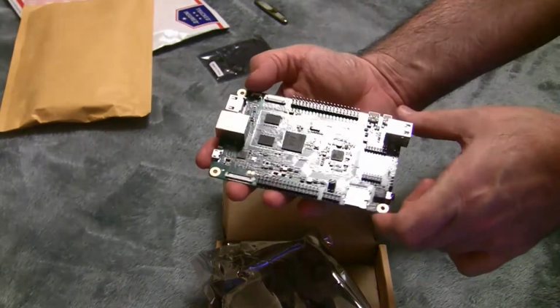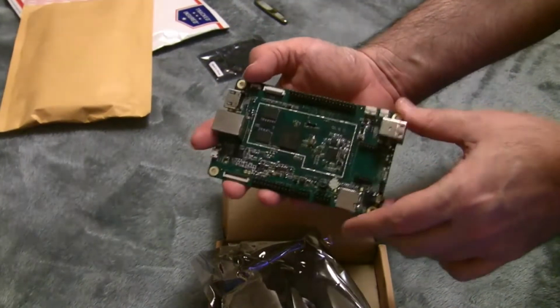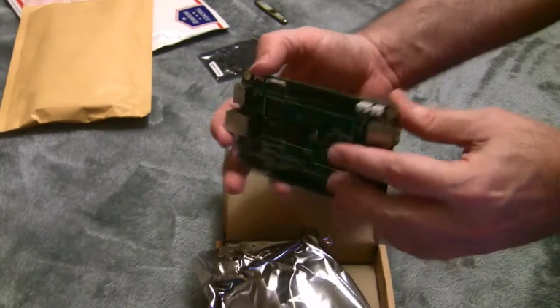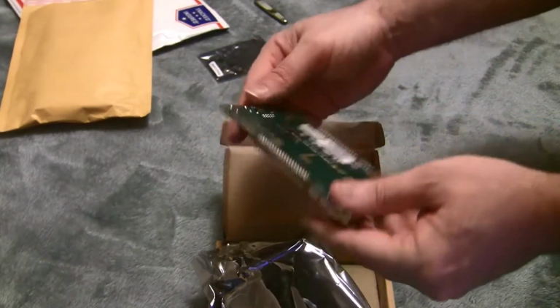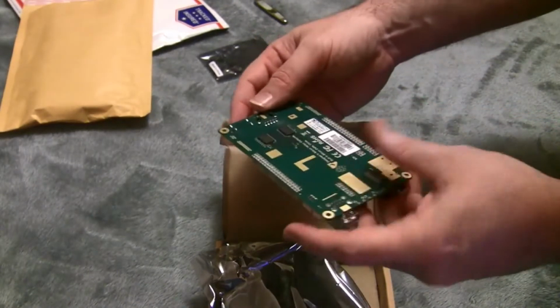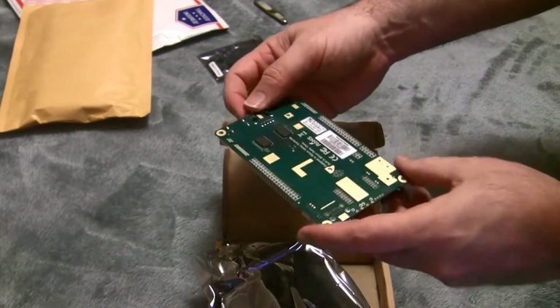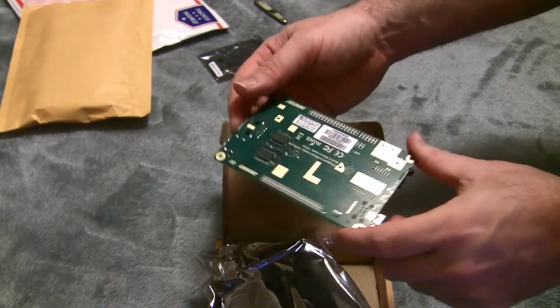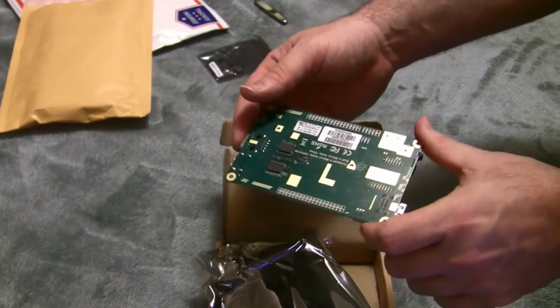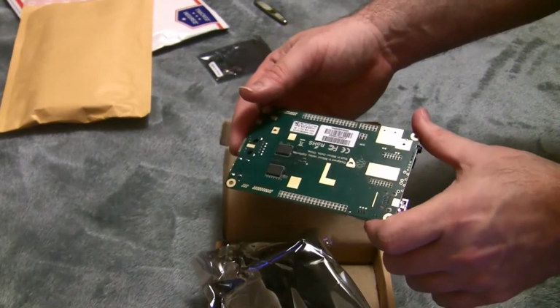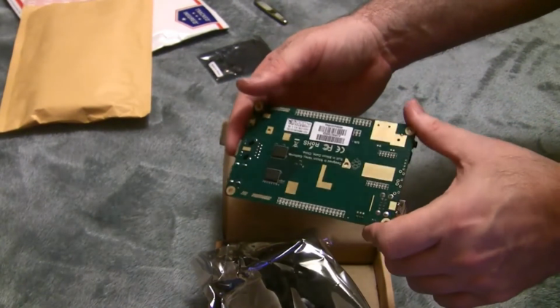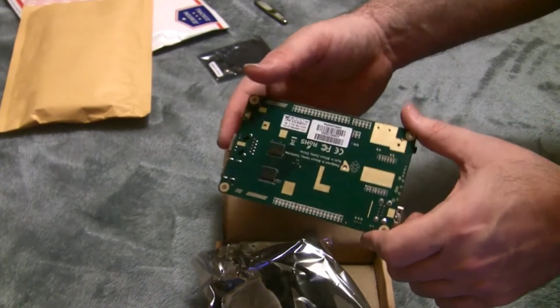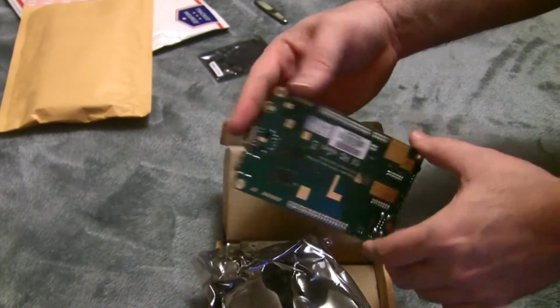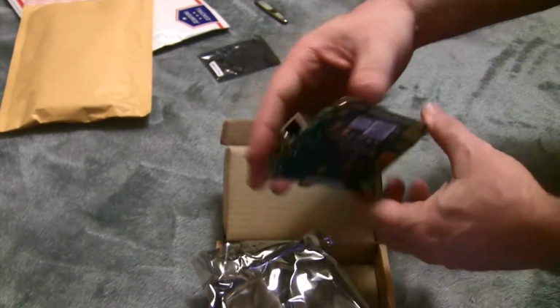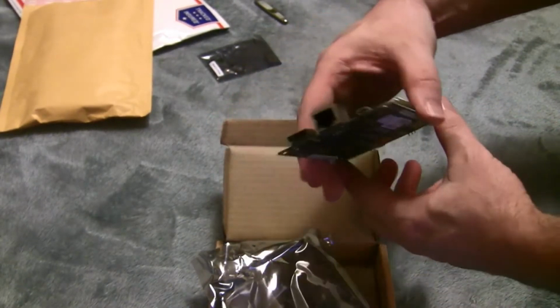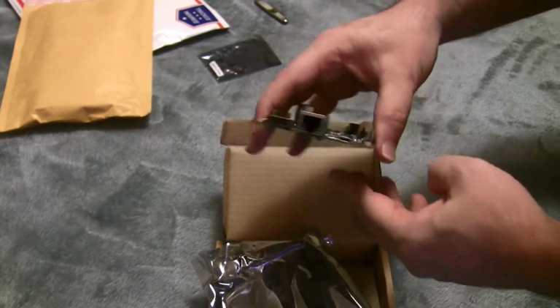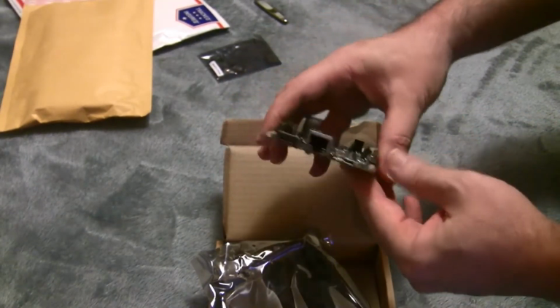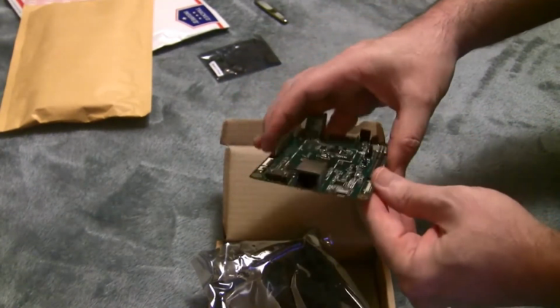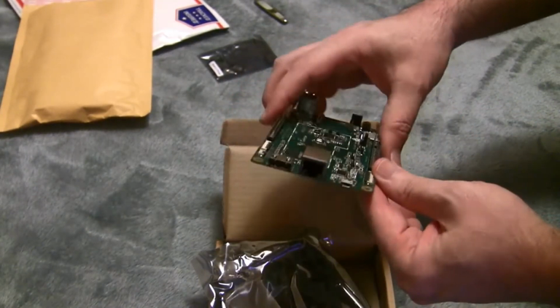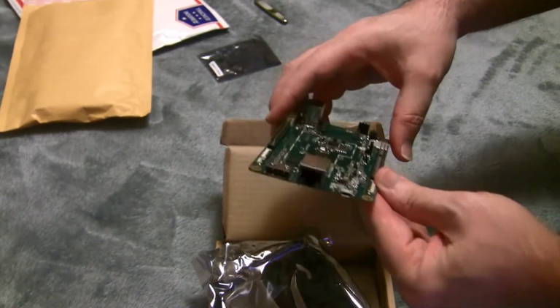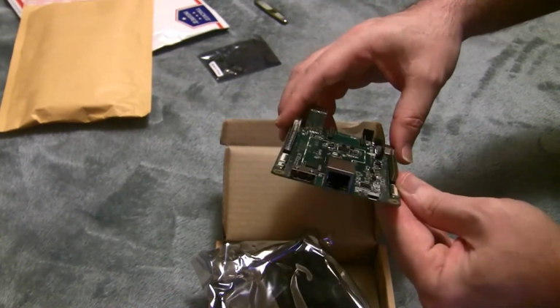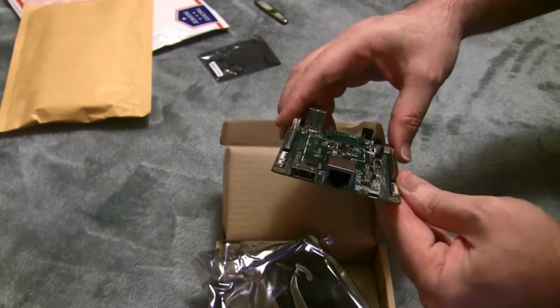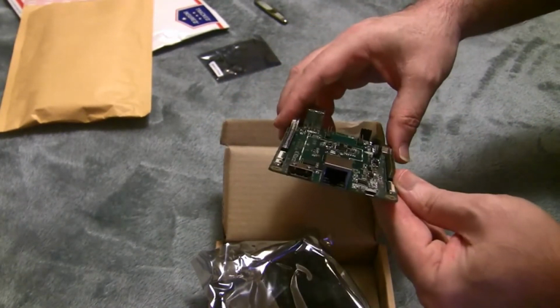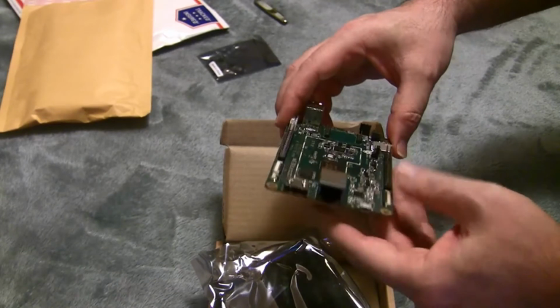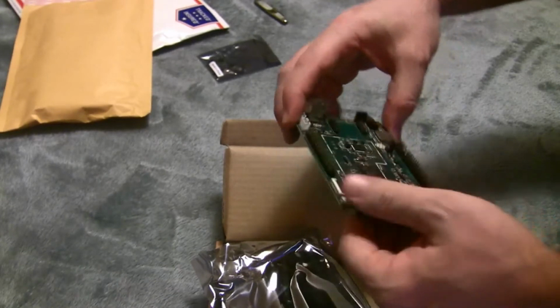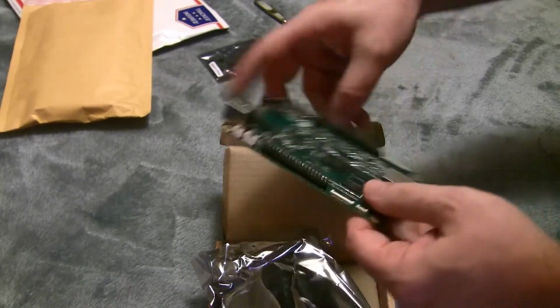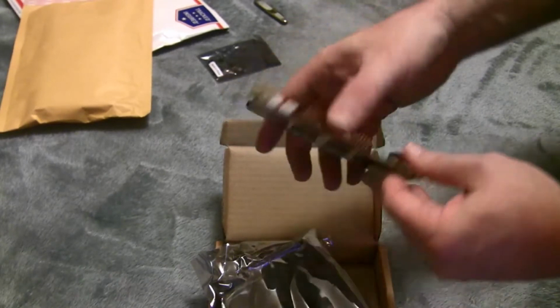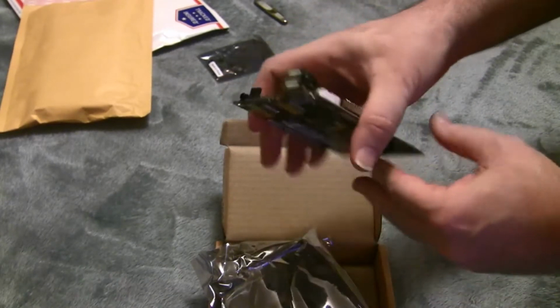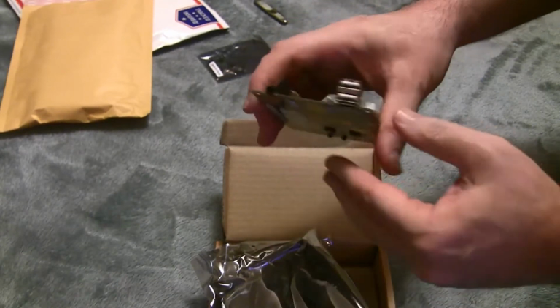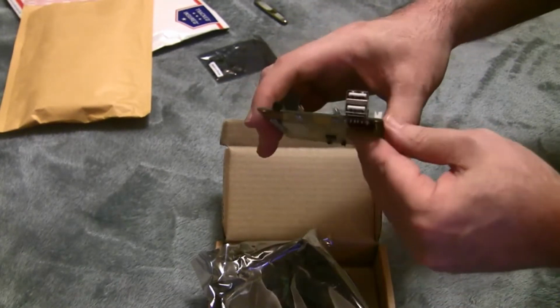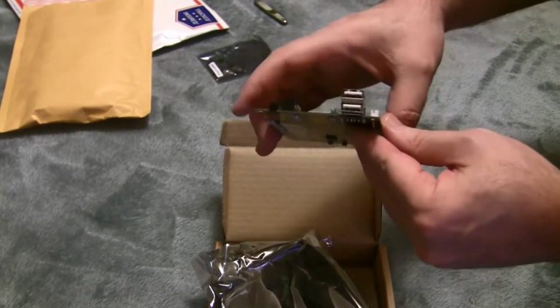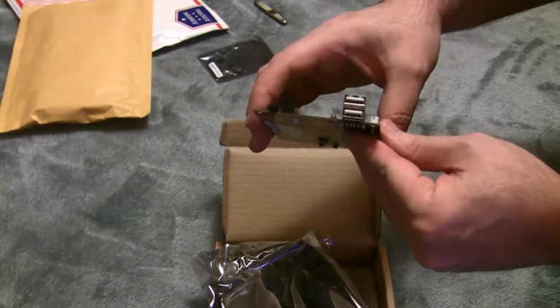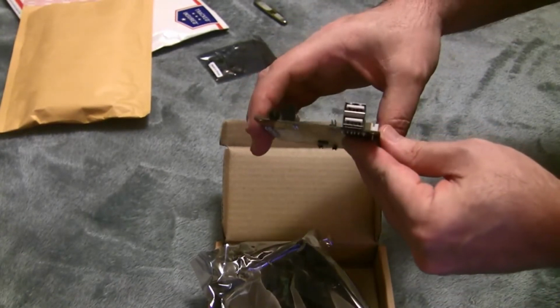It's a little bit bigger than the Raspberry Pi 3, but again I expected that.